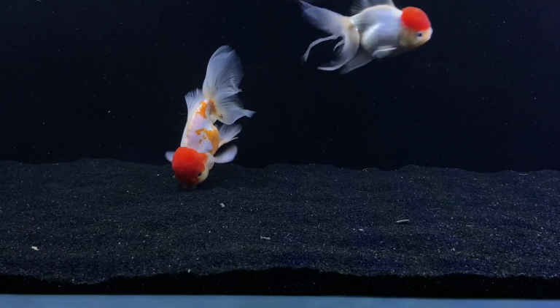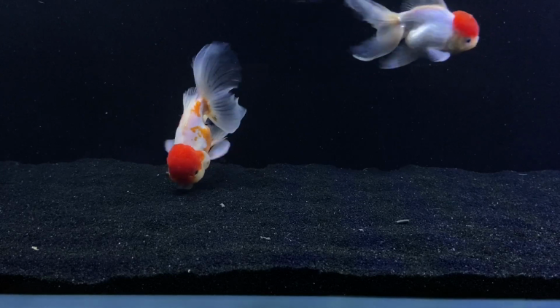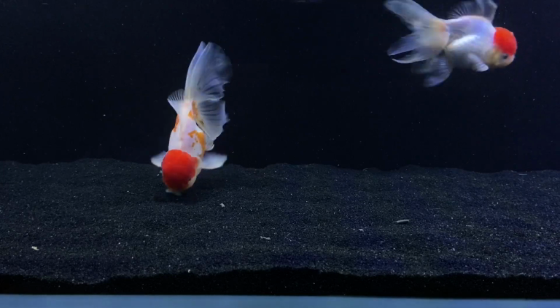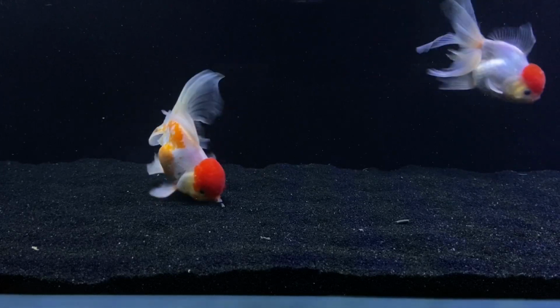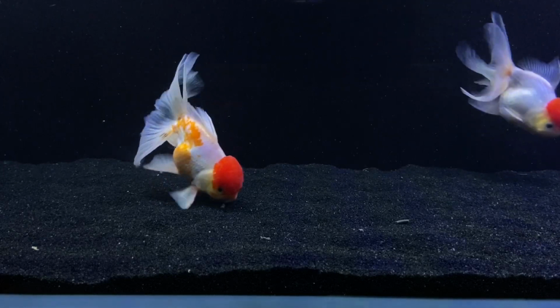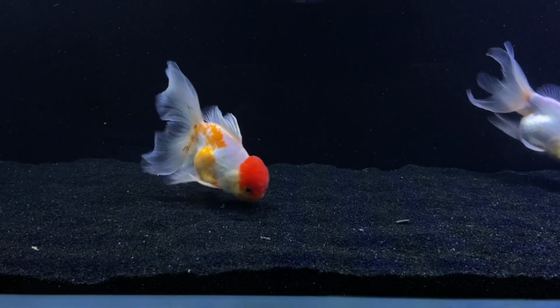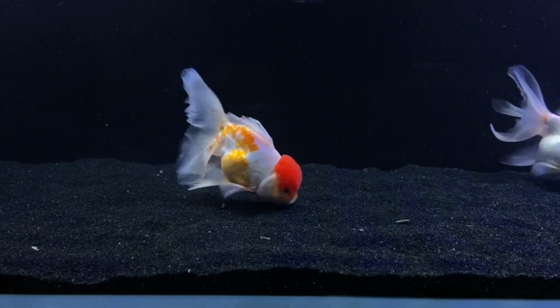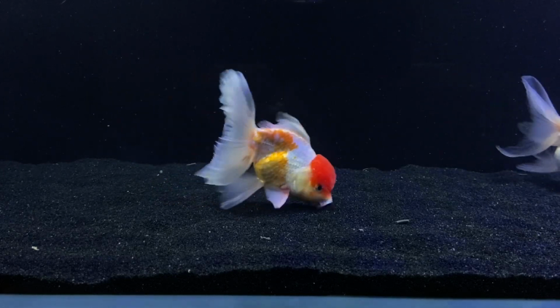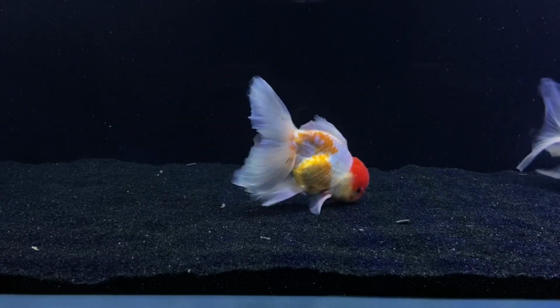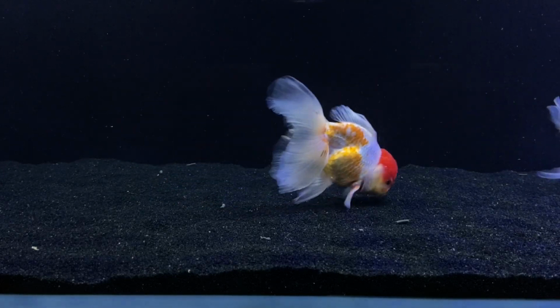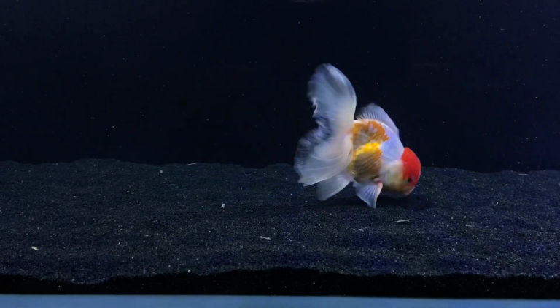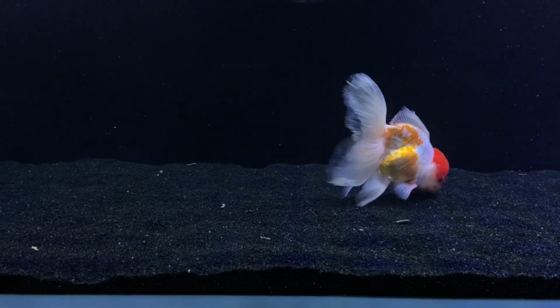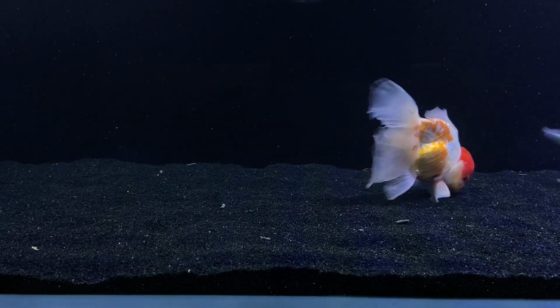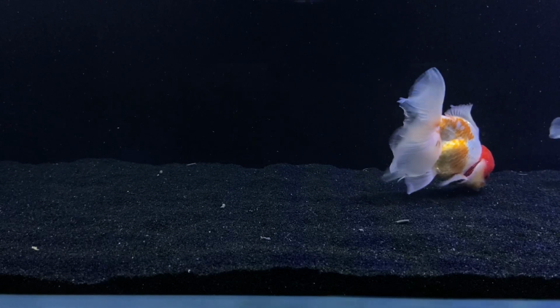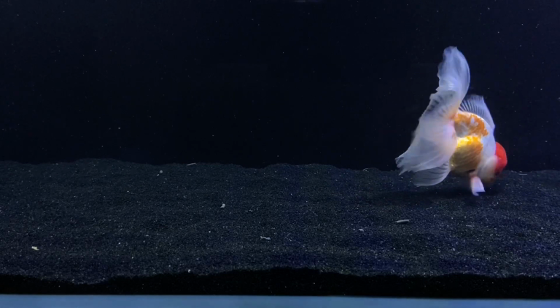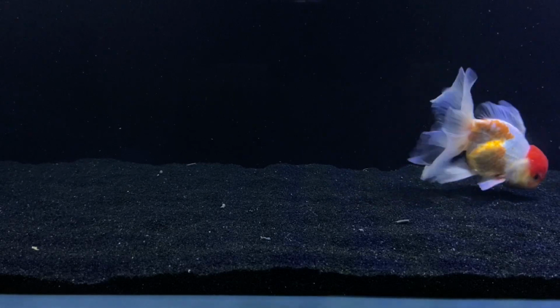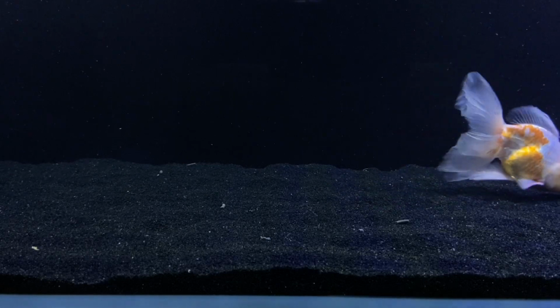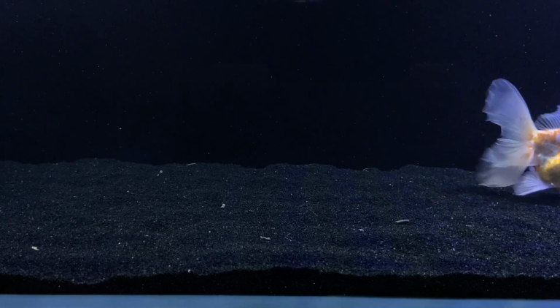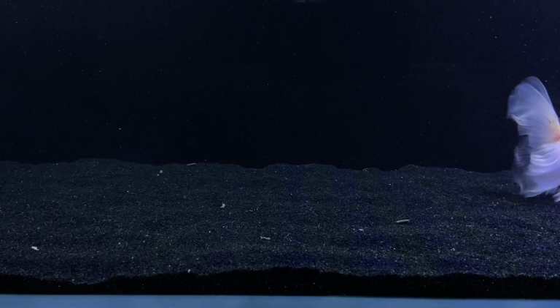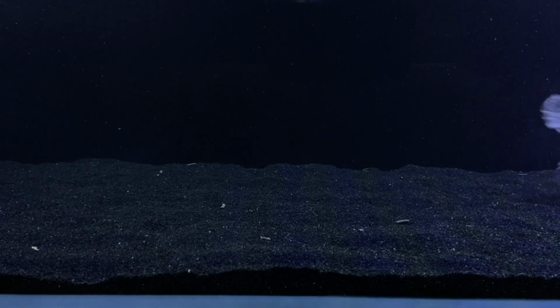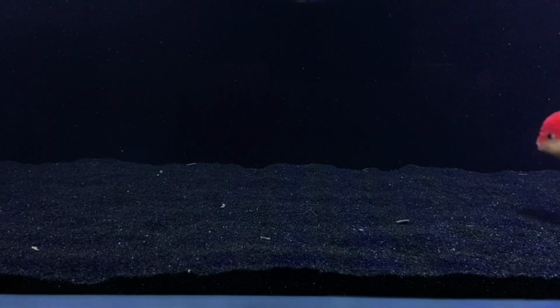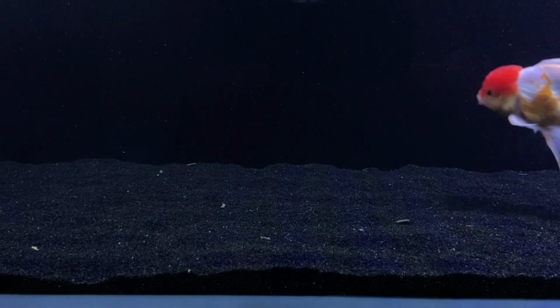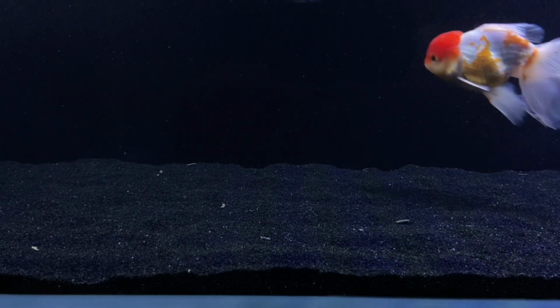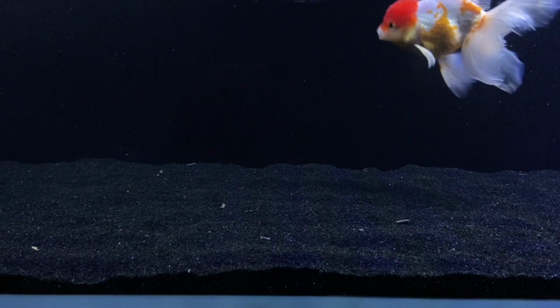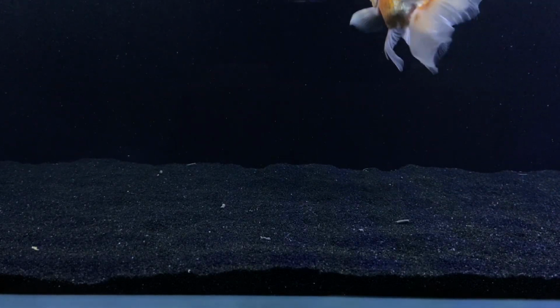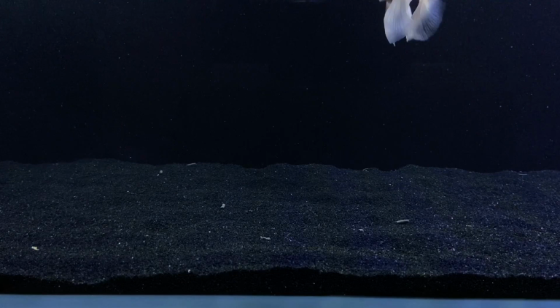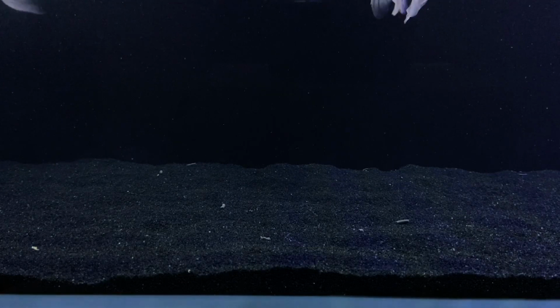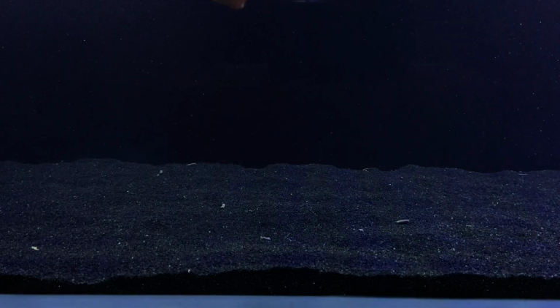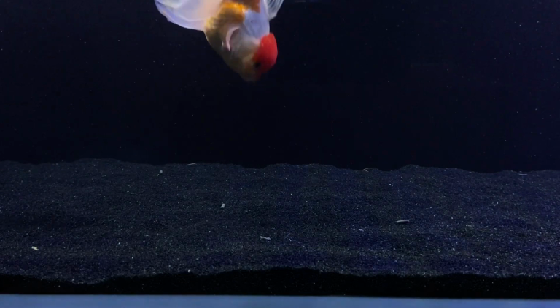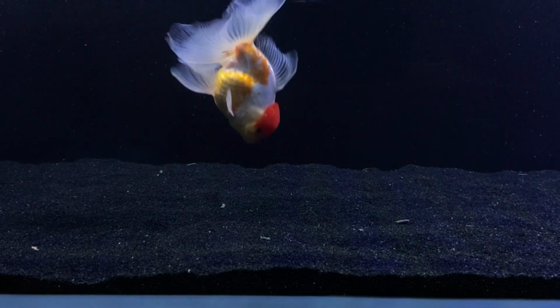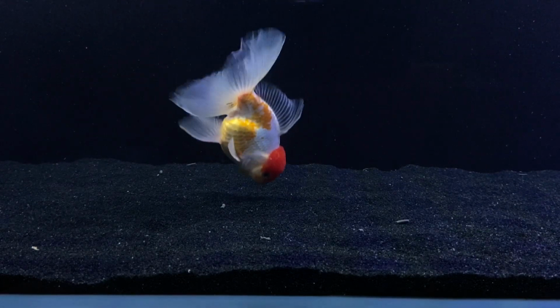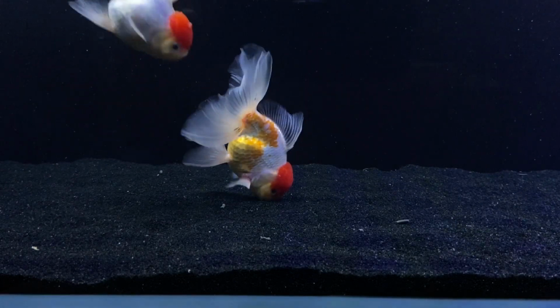My opinion is yes, you need a filter, but you can also get away with not having a filter. But ultimately what you need is flow in your aquarium. Let me explain.